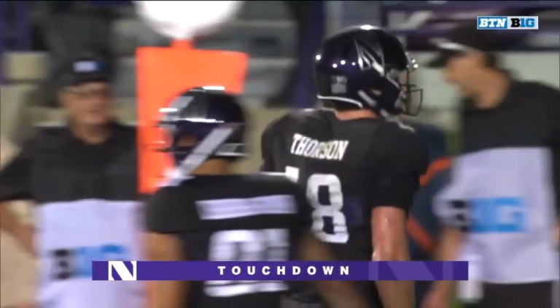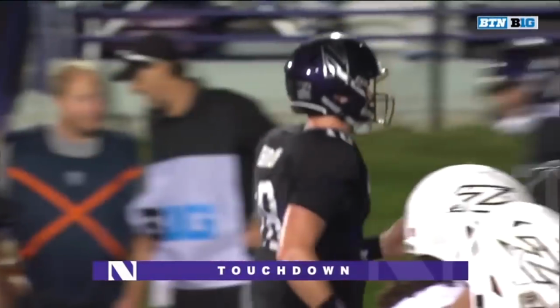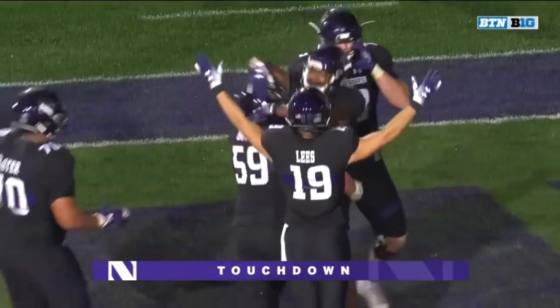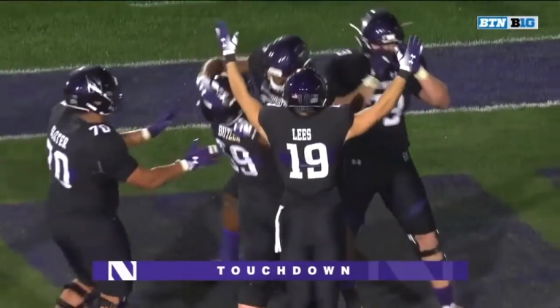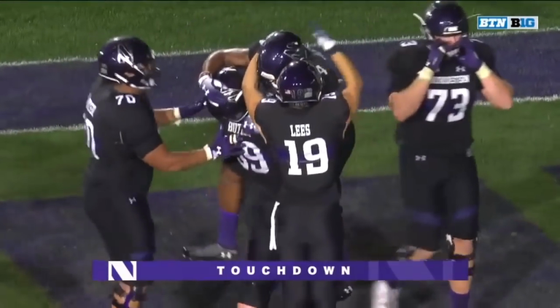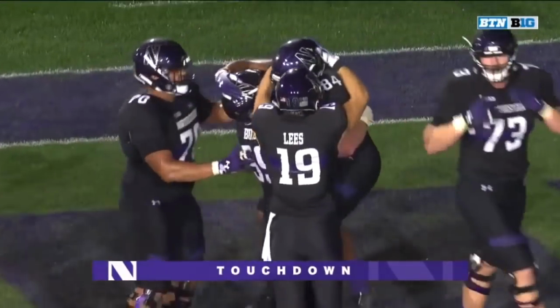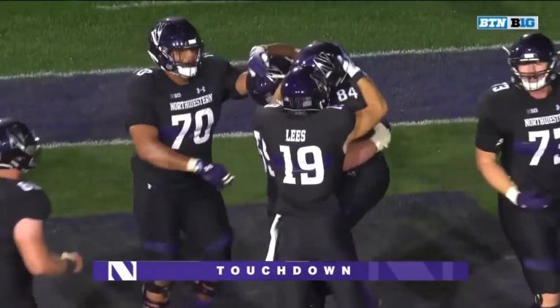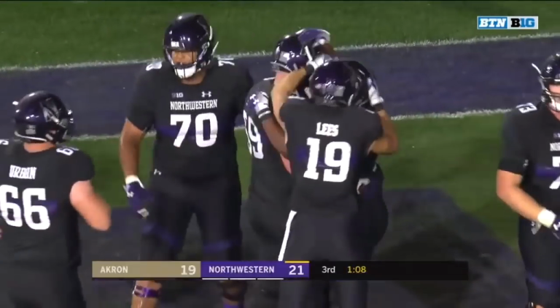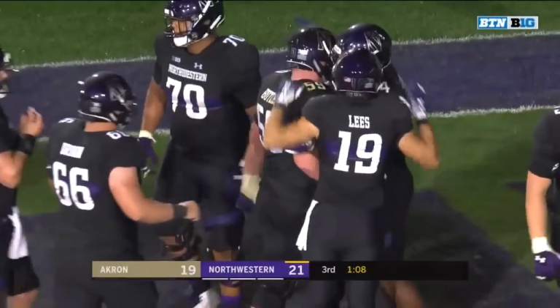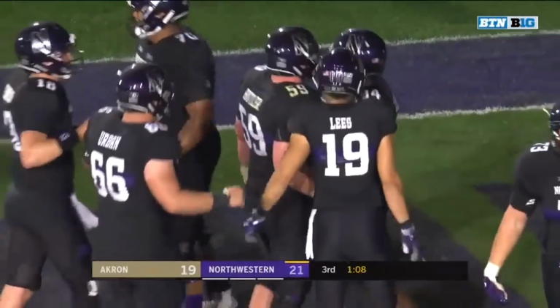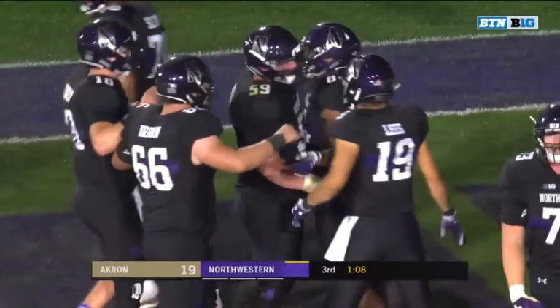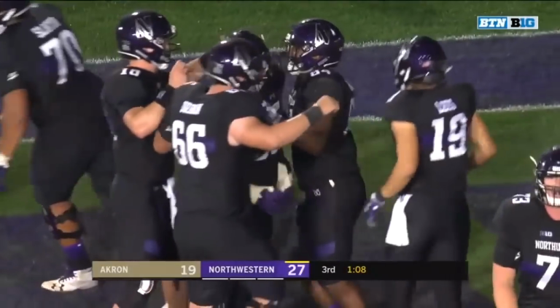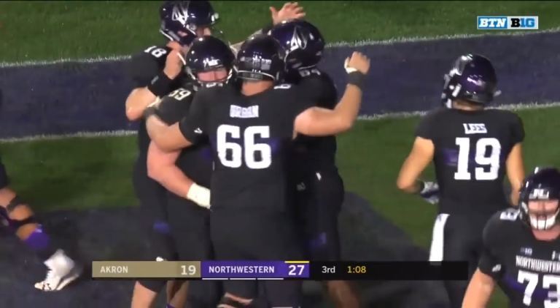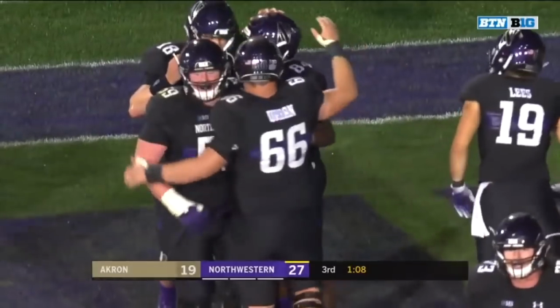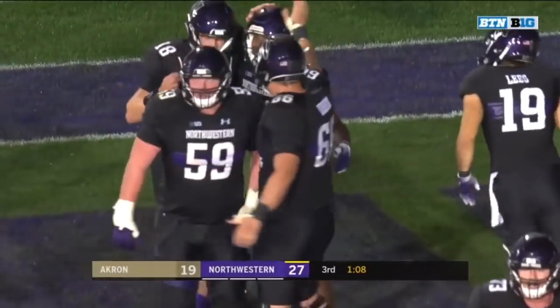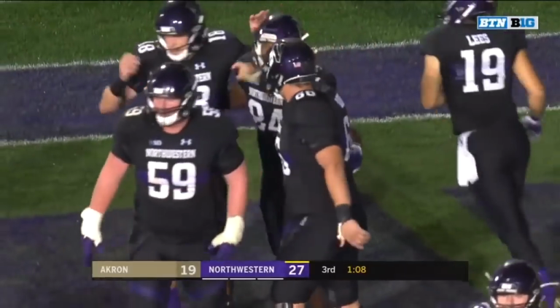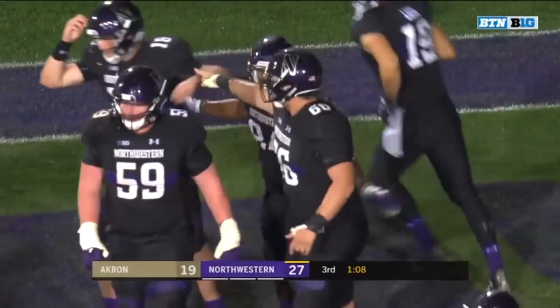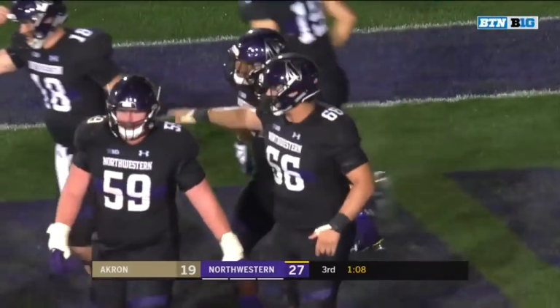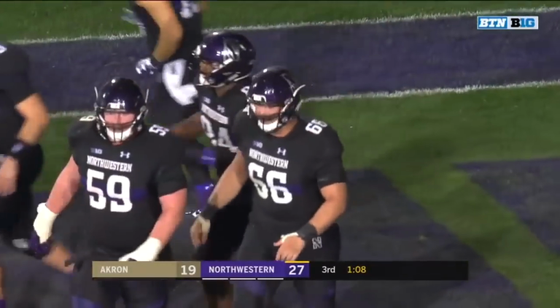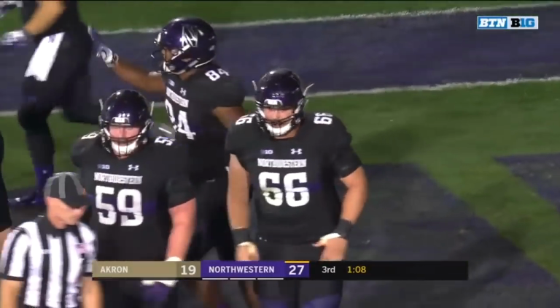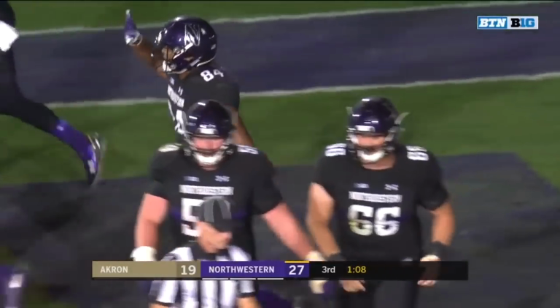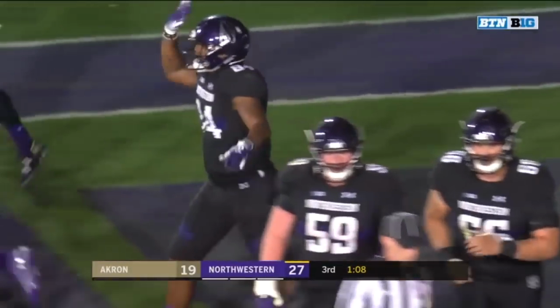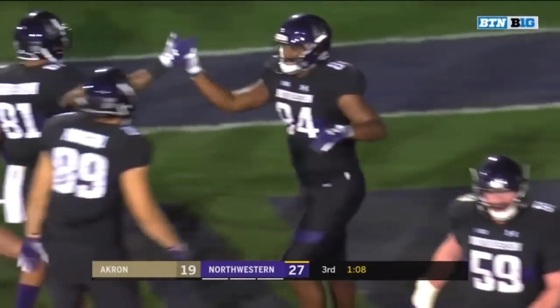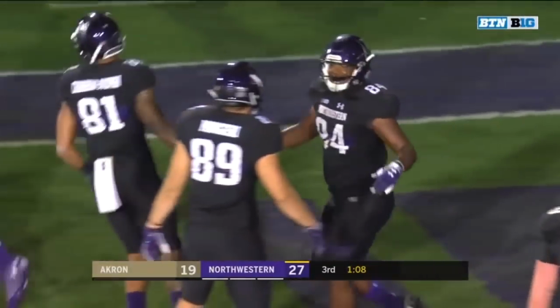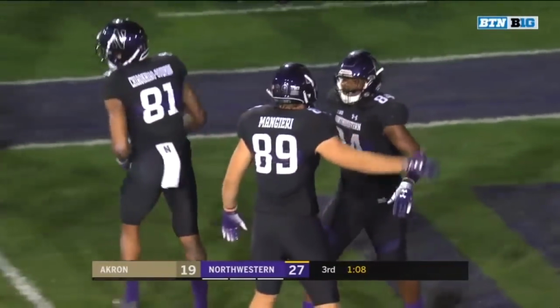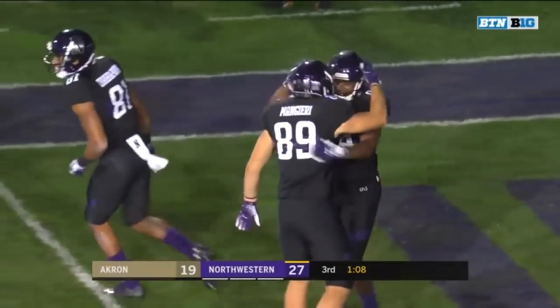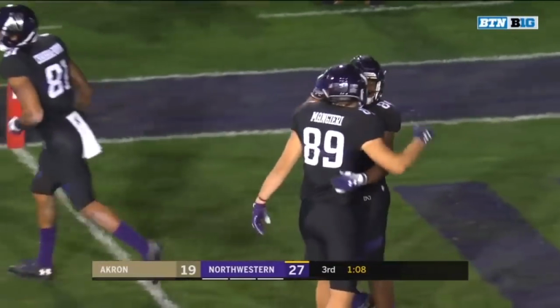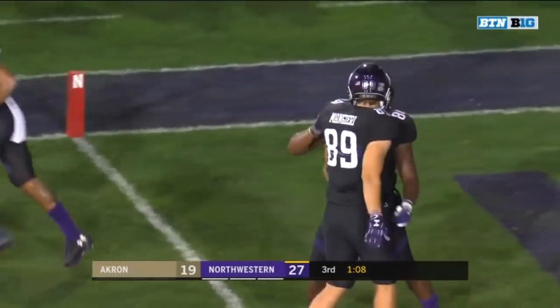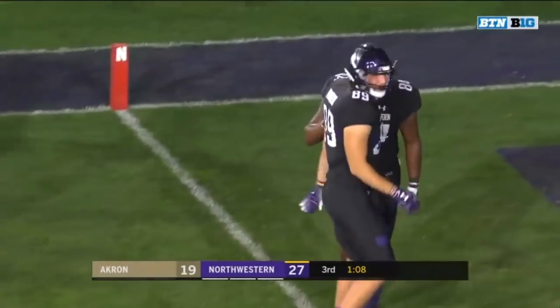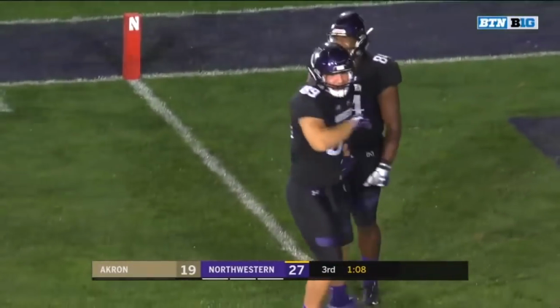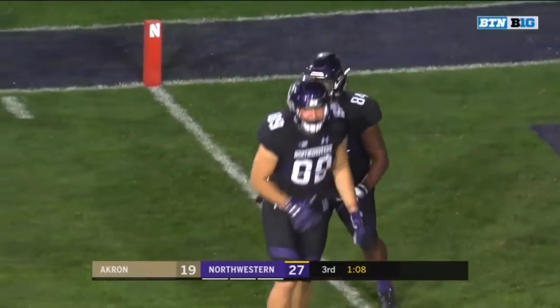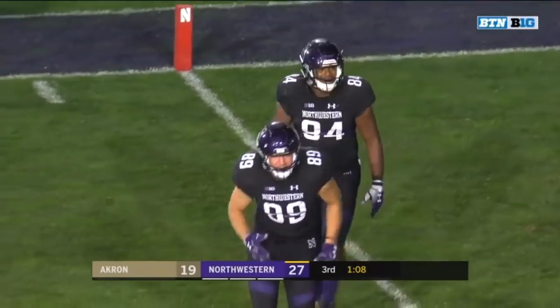Guess who? And with Jeremy Larkin out of the game, Thorson finds his security blanket, as we've been saying all game long — Cam Green. Nice back shoulder throw in the corner of the end zone.